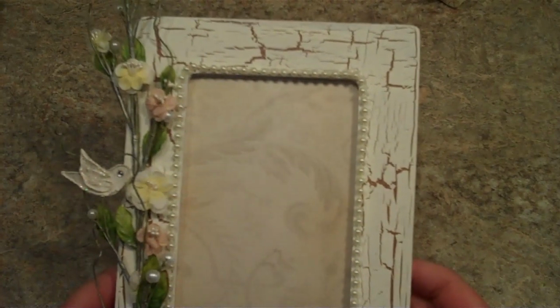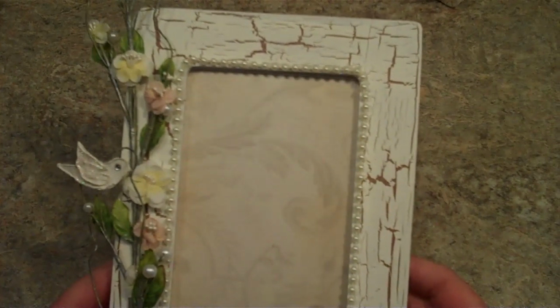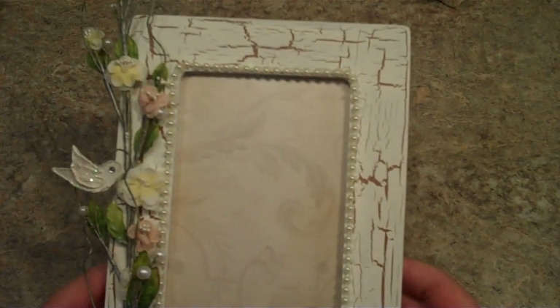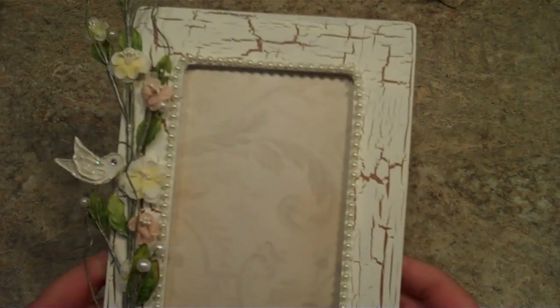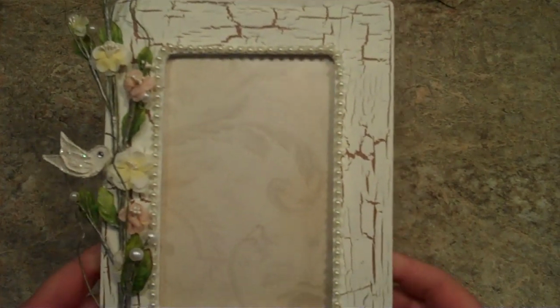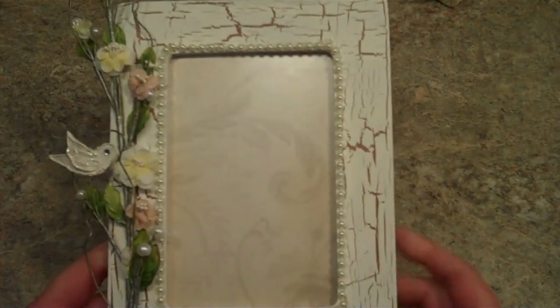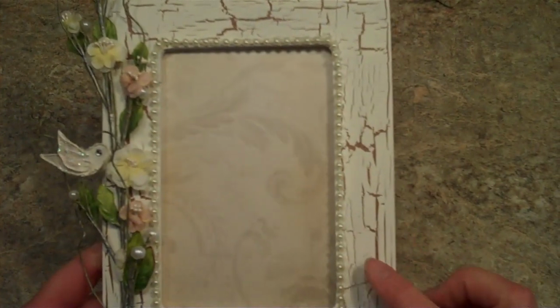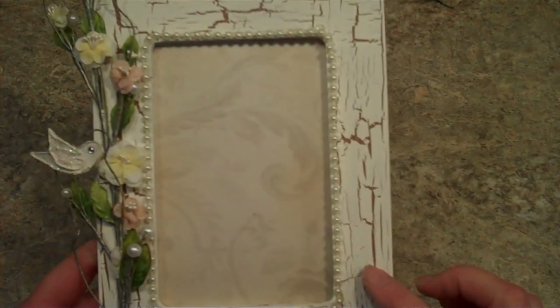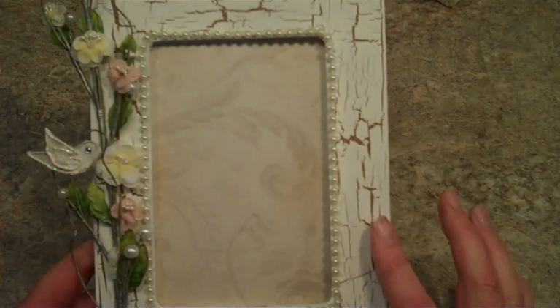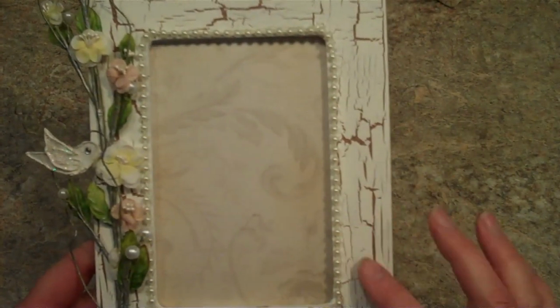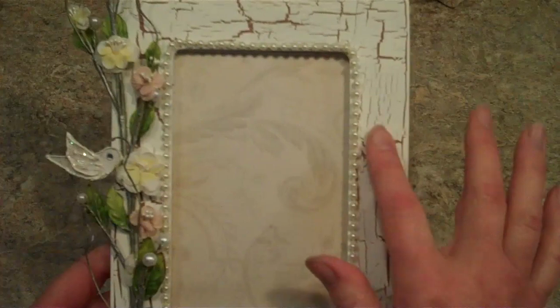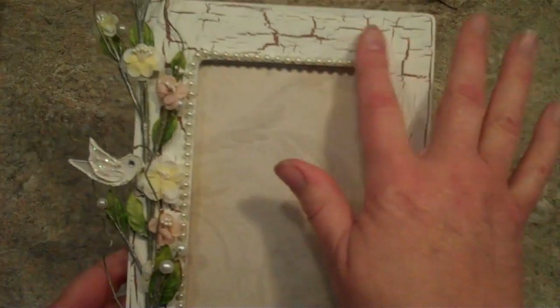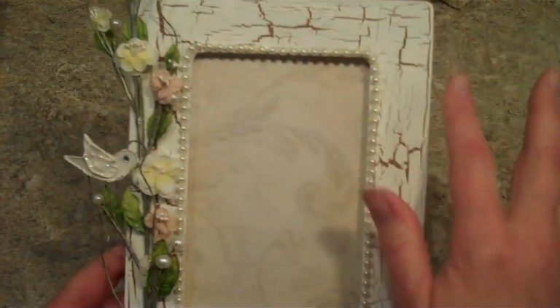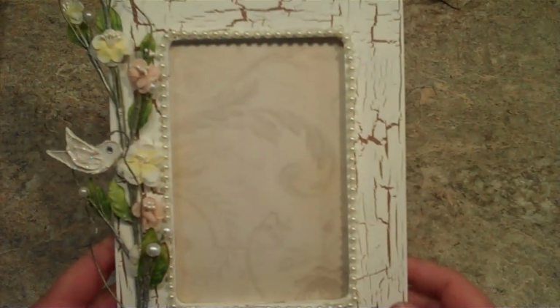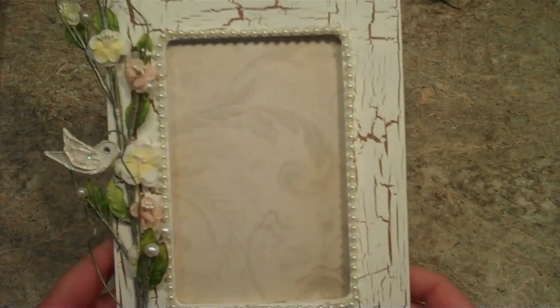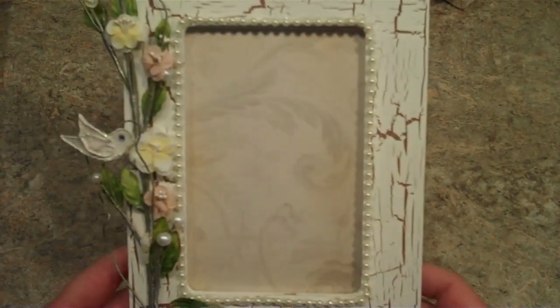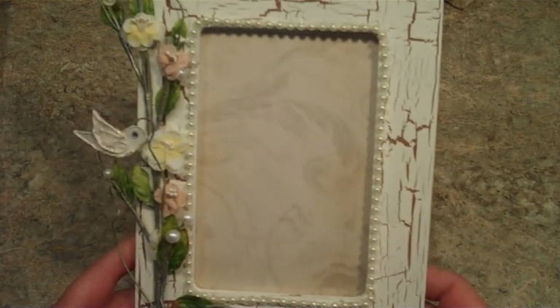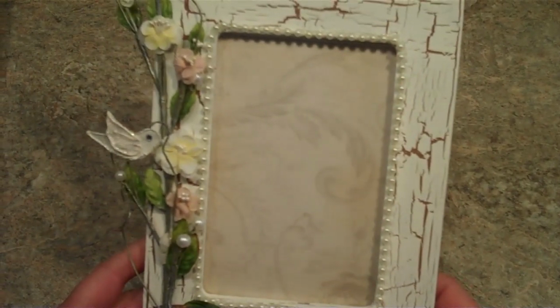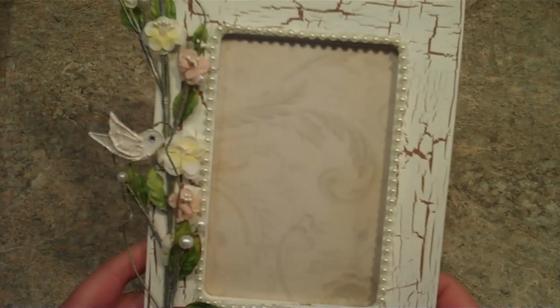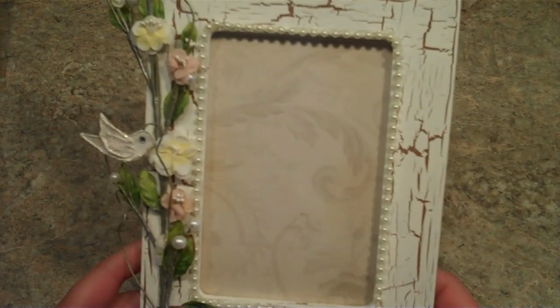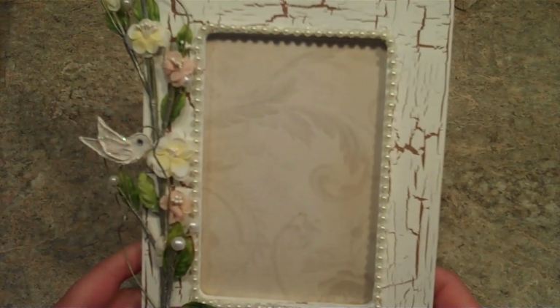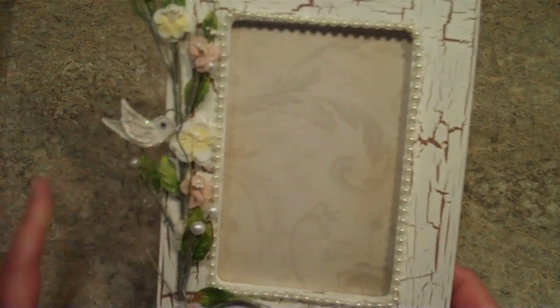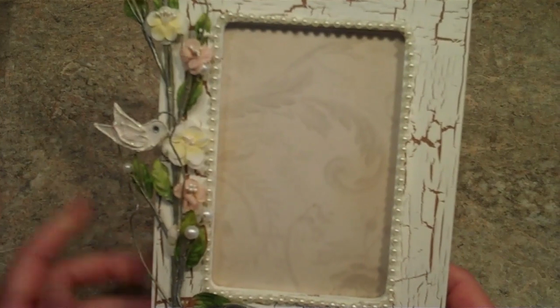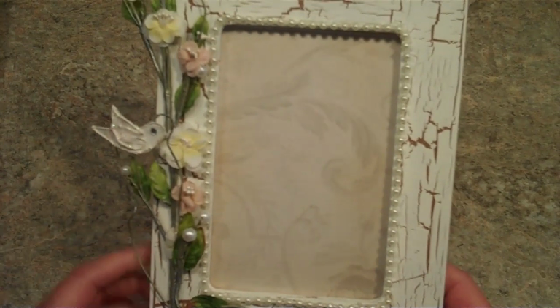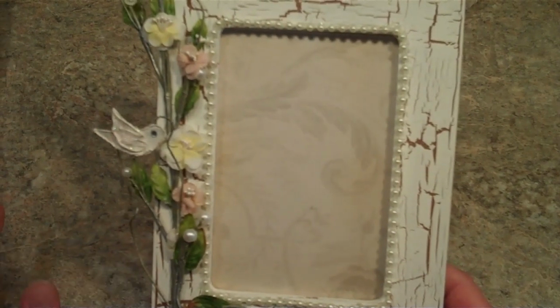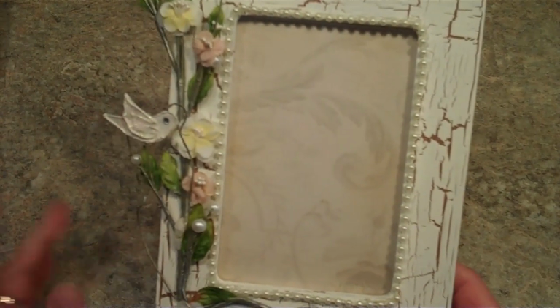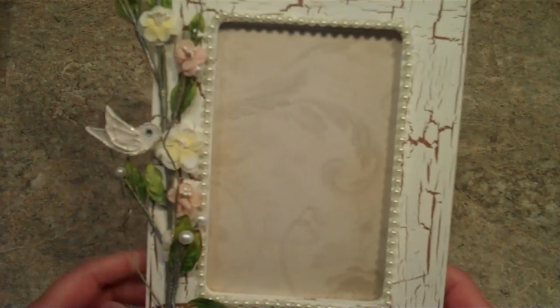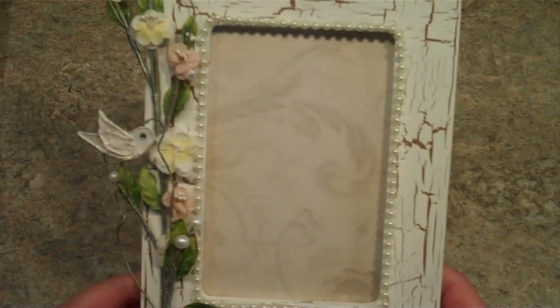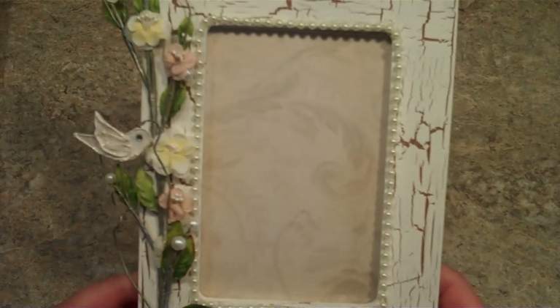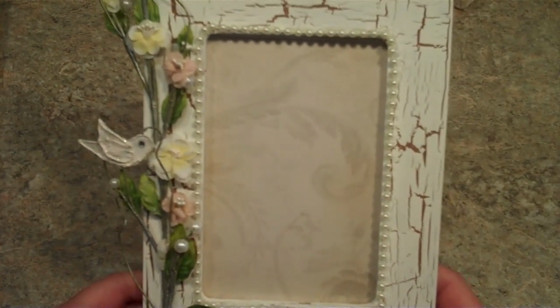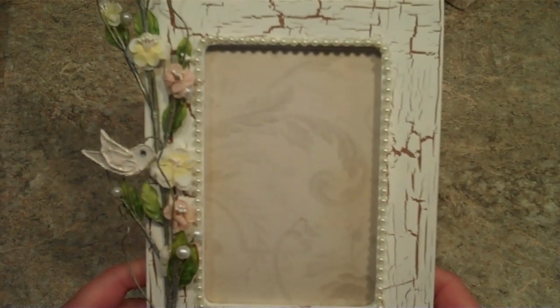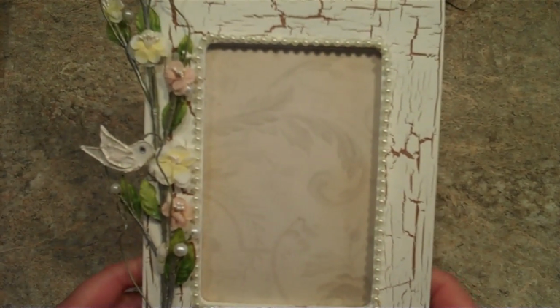I altered all of them differently. I've distressed and crackled each frame different. They're using the same products basically — flourishes, flowers — they're just decorated differently.